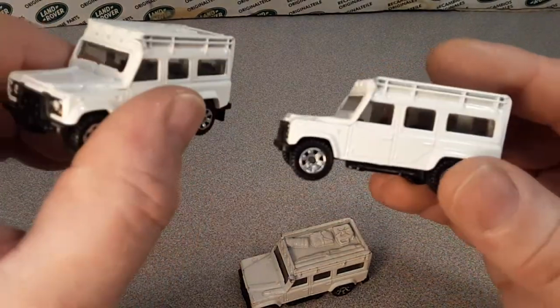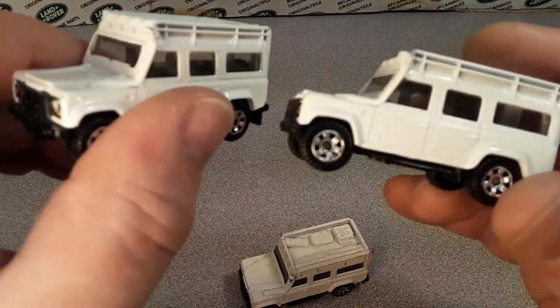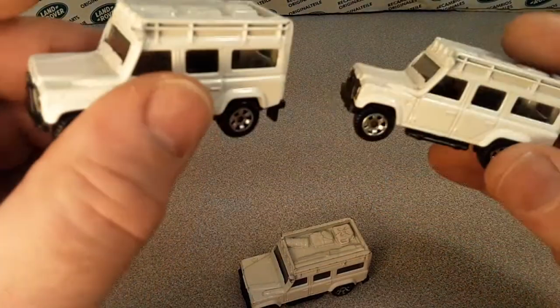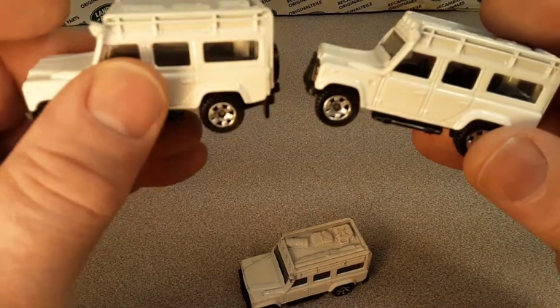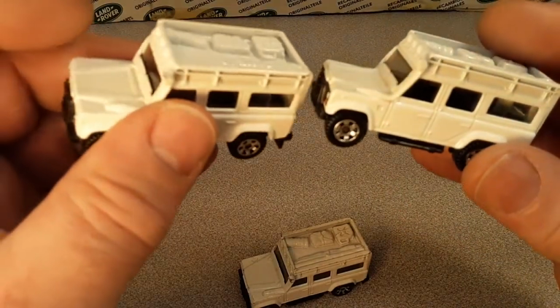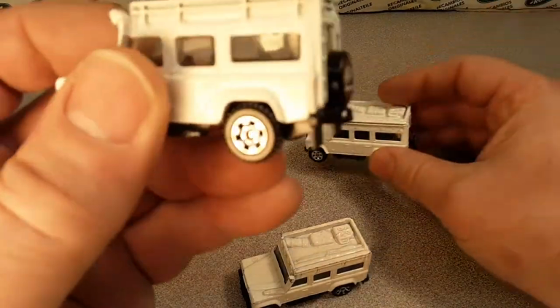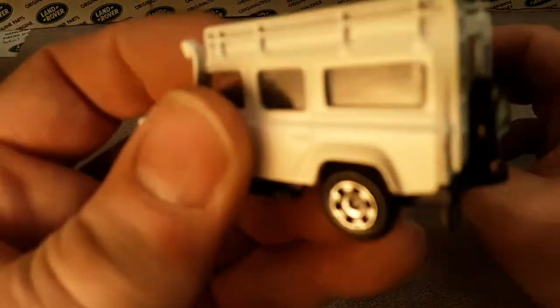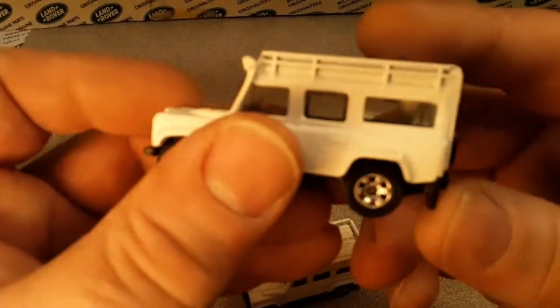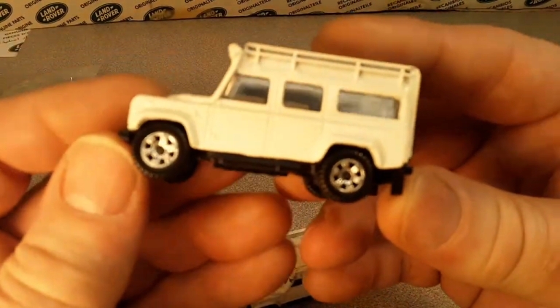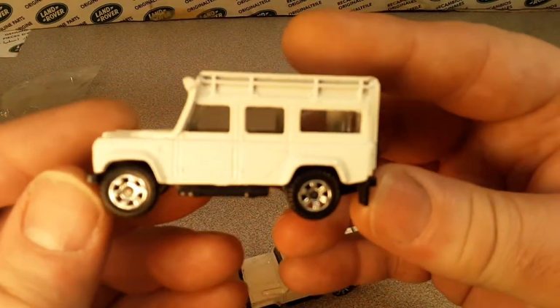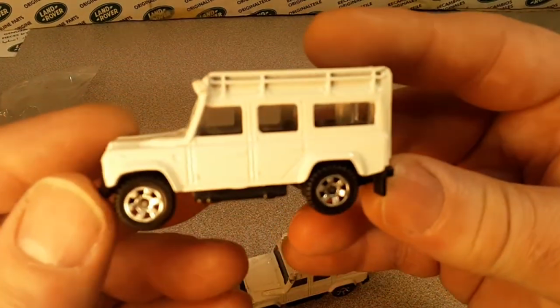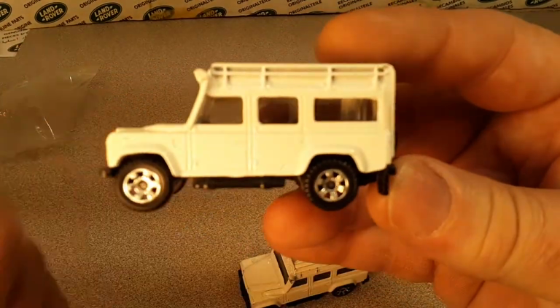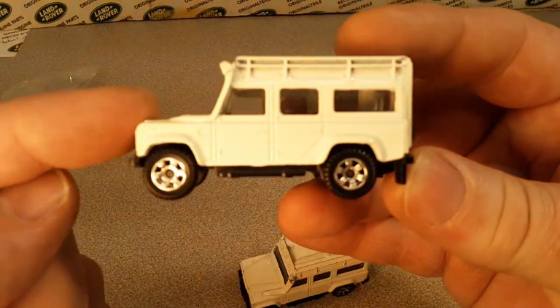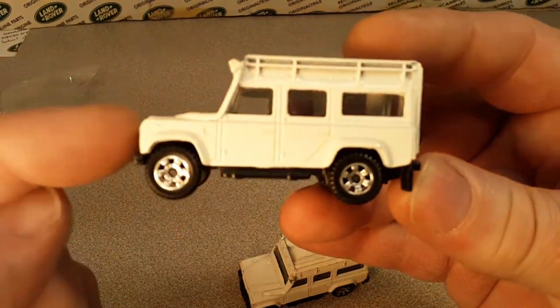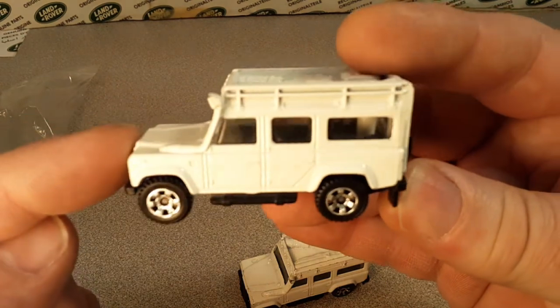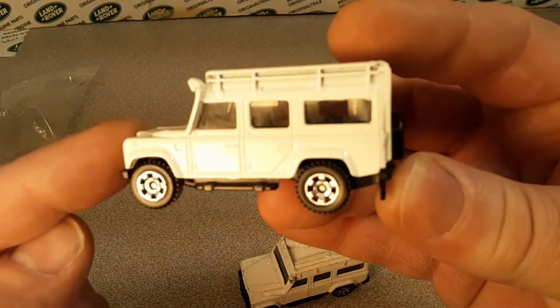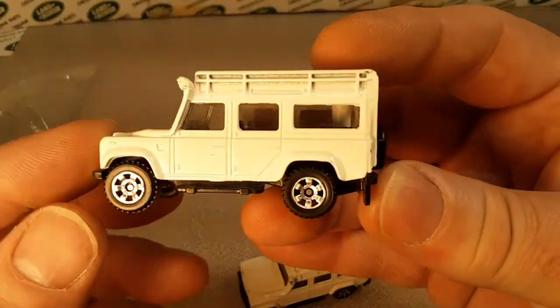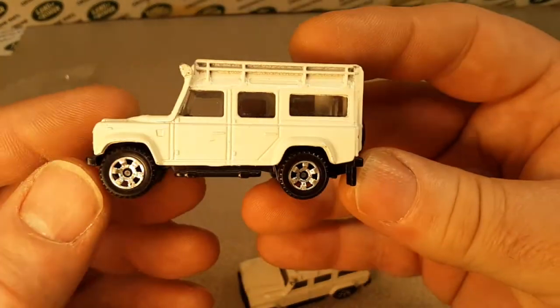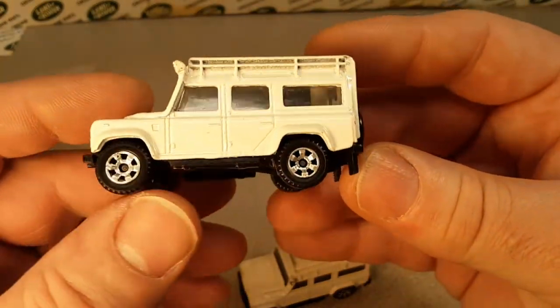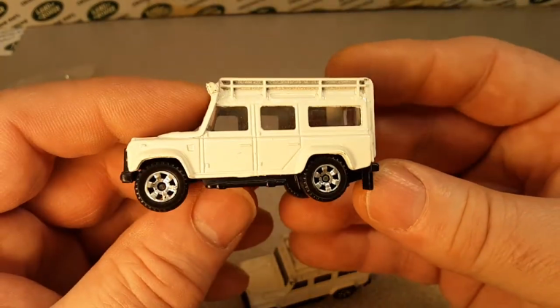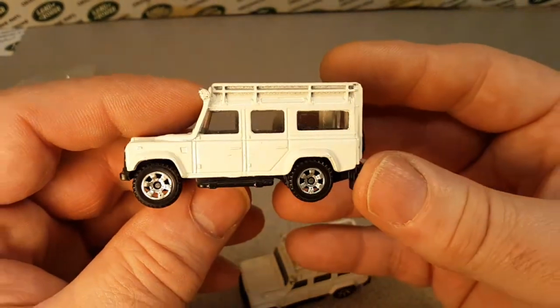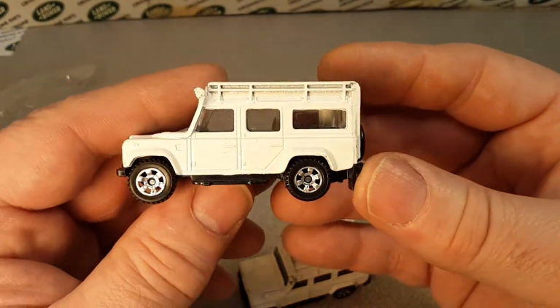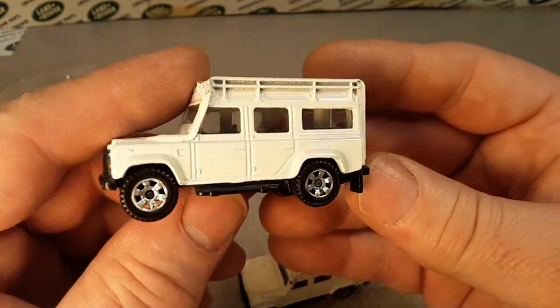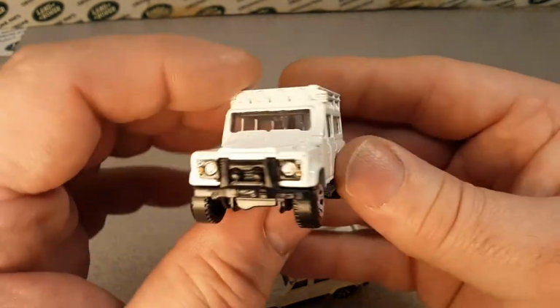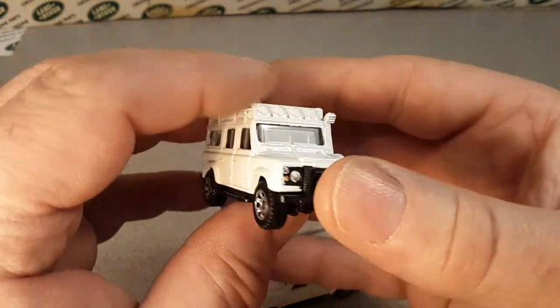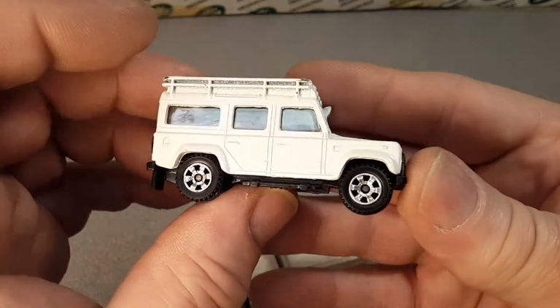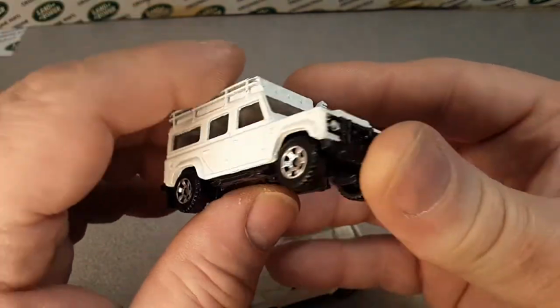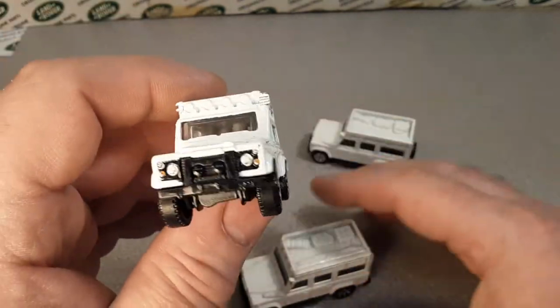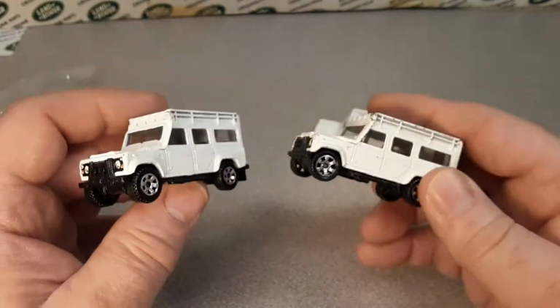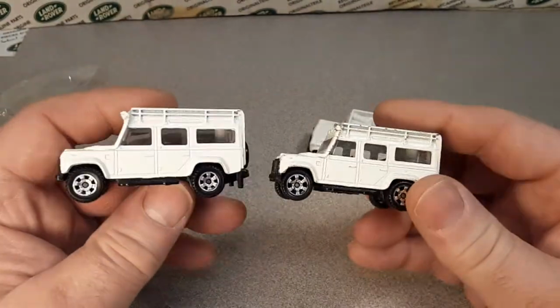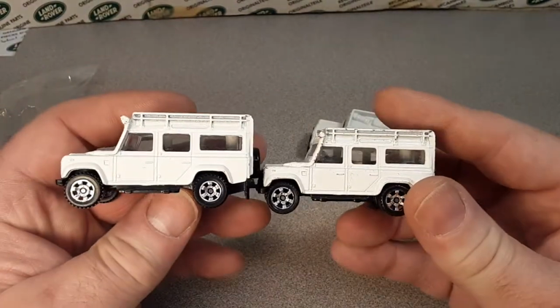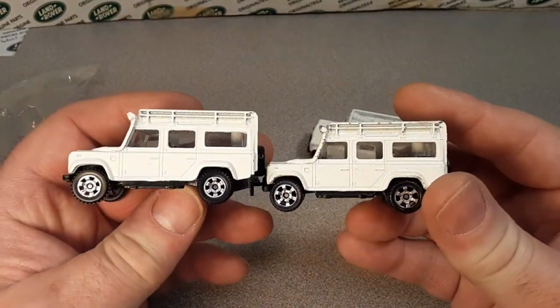Now which one was it? Okay, it was this one we got in the mail — see, I told you not to get confused about what was going on there. We're going to make this a quick little short Saturday unboxing video.